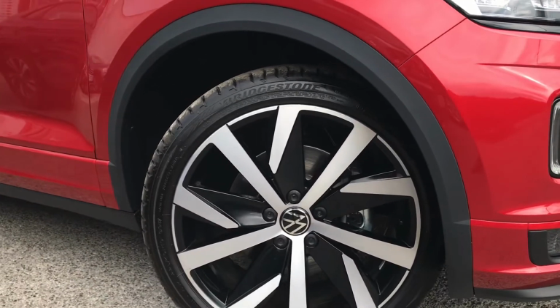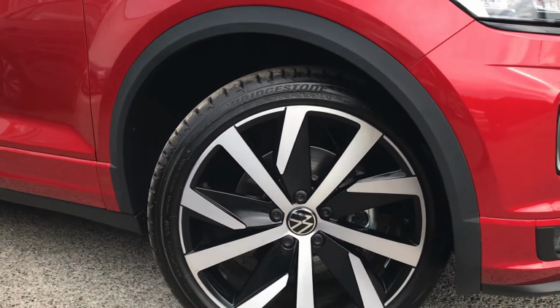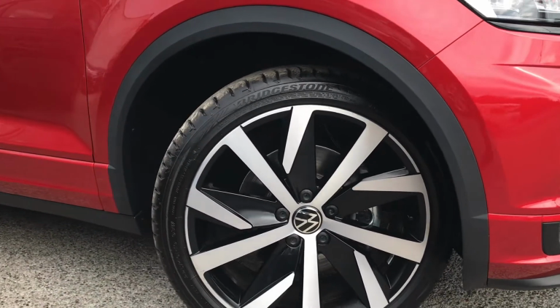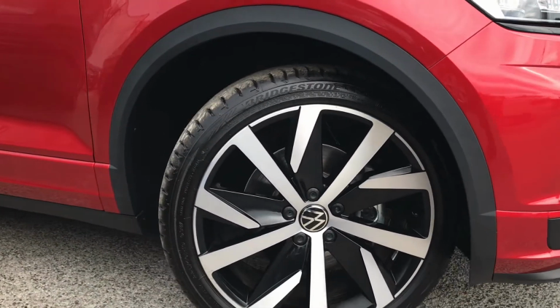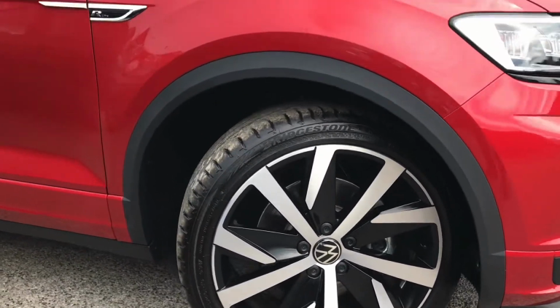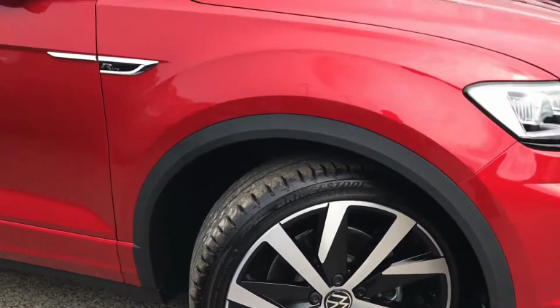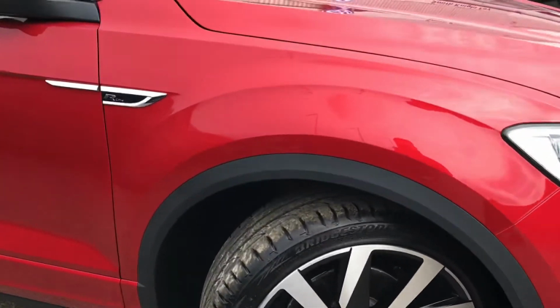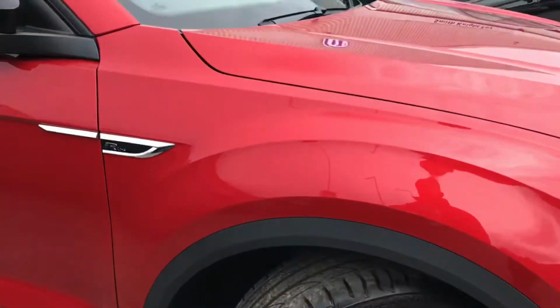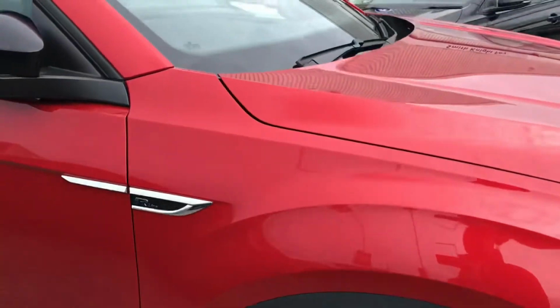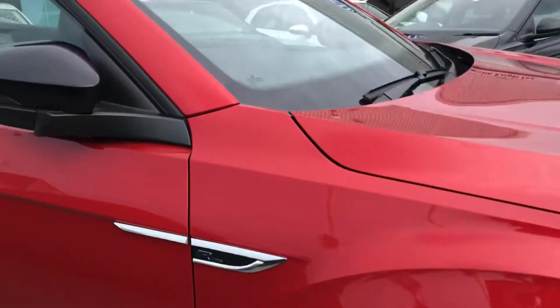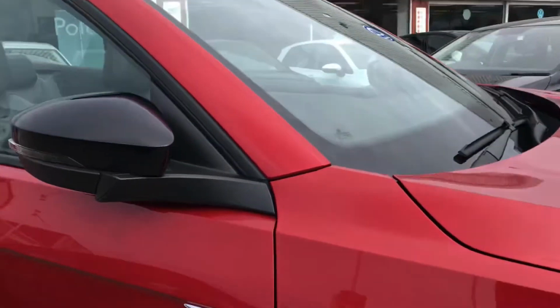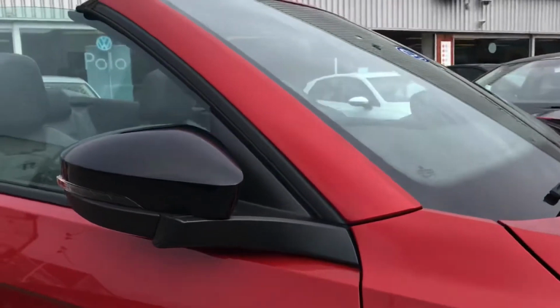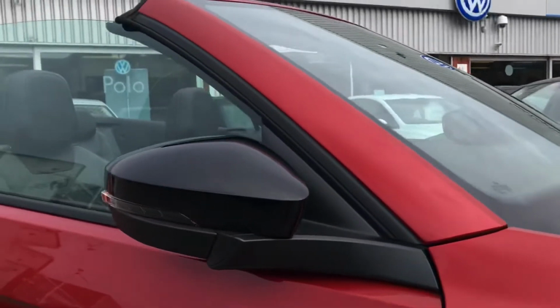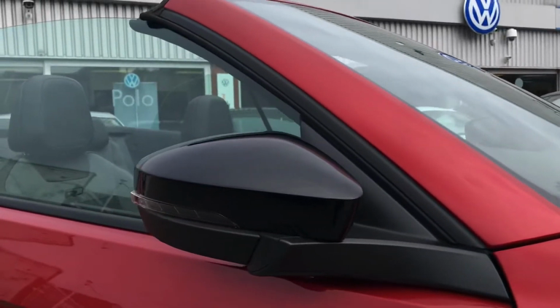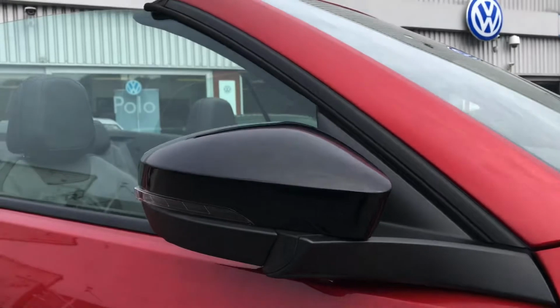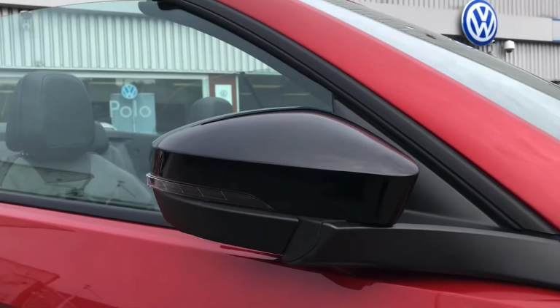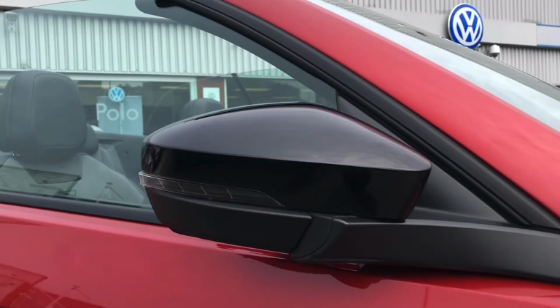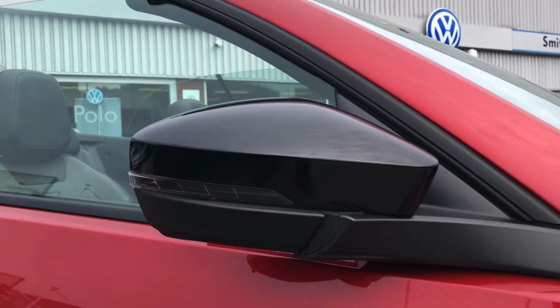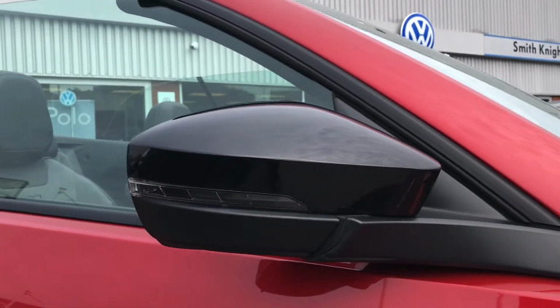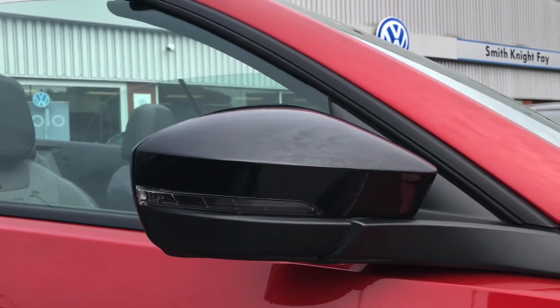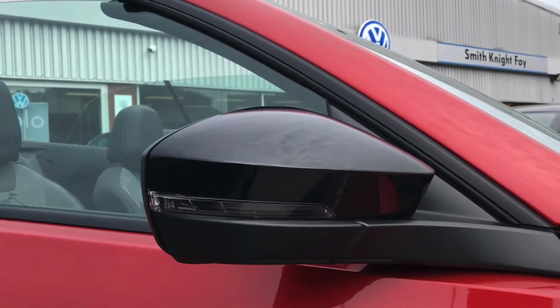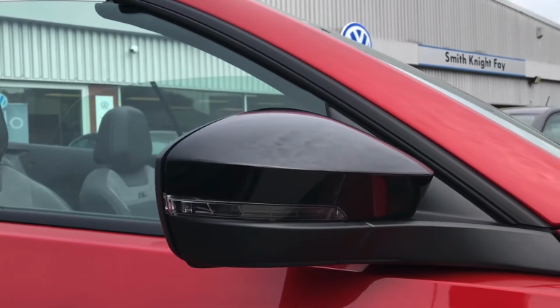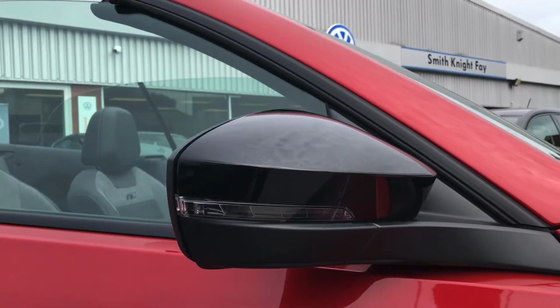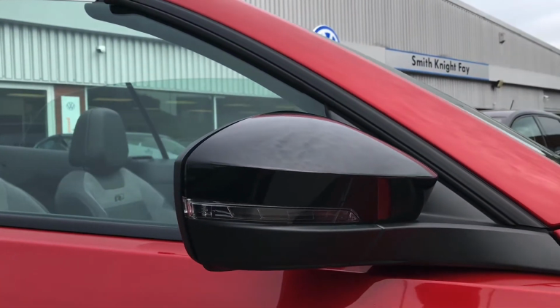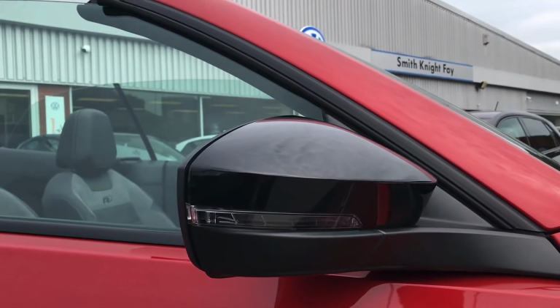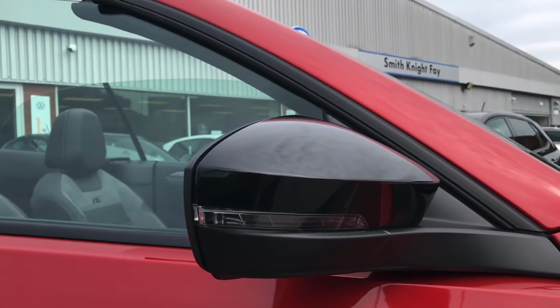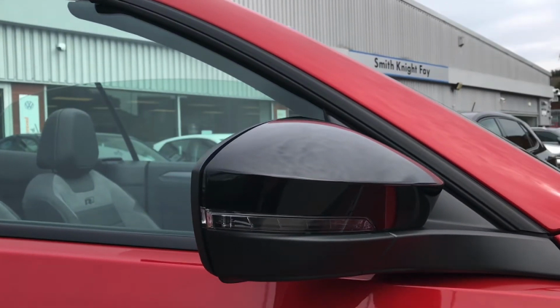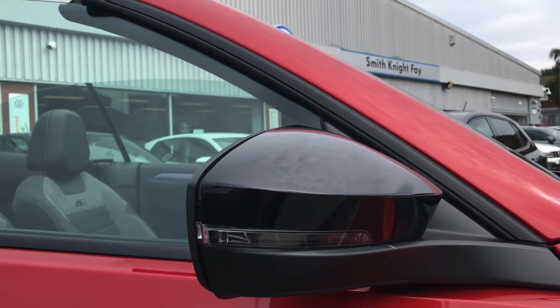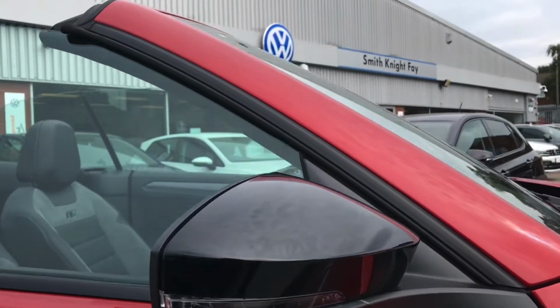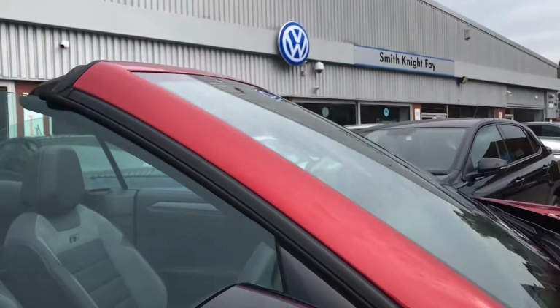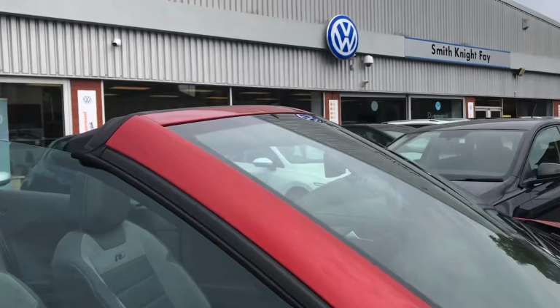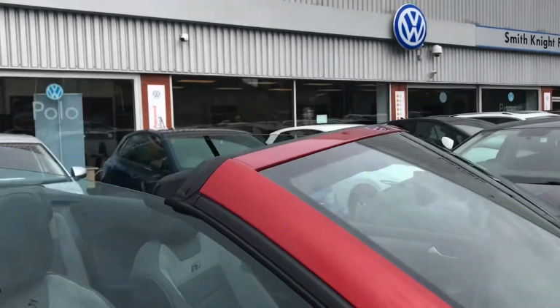The car comes with the 19-inch San Marino alloy wheels that look really stylish and give the car a fantastic look. As you can see, the wing mirrors are electric and fold when locked, keeping the vehicle safe and ensuring they don't get damaged.